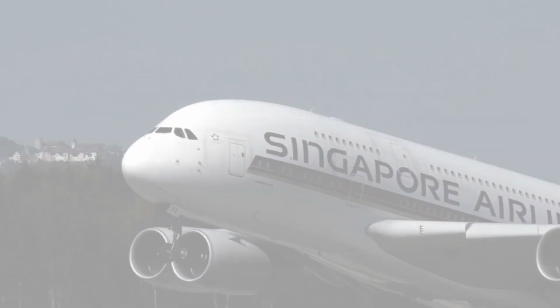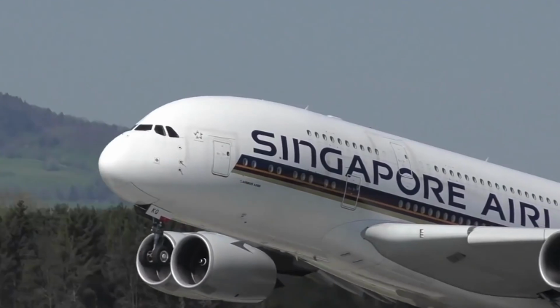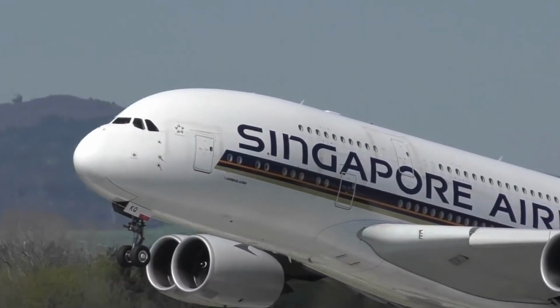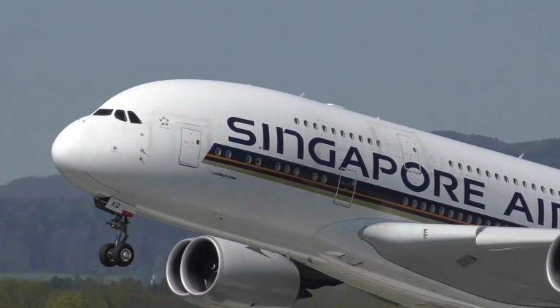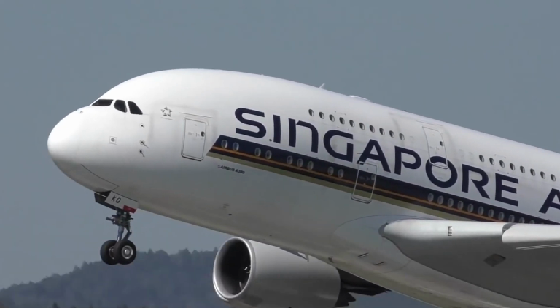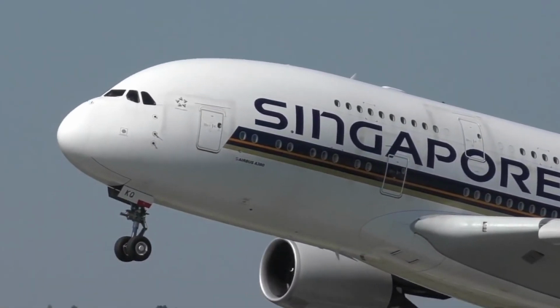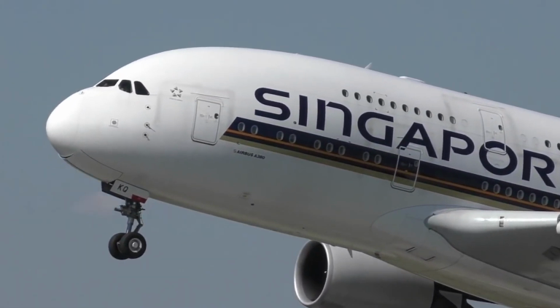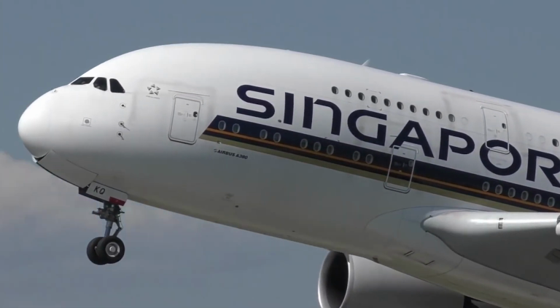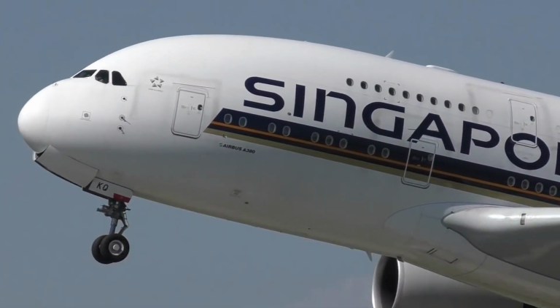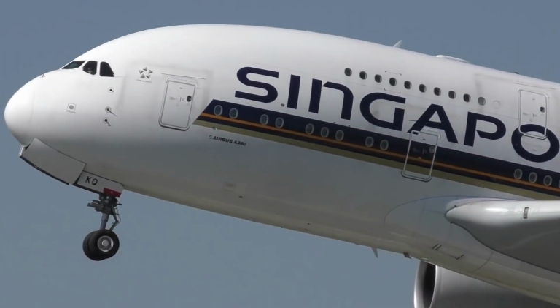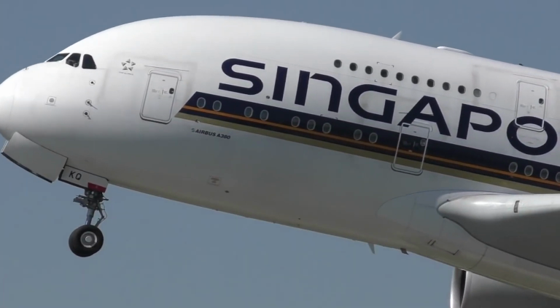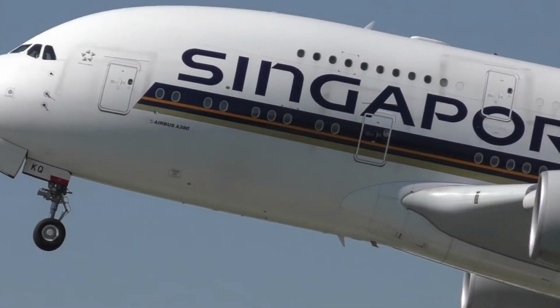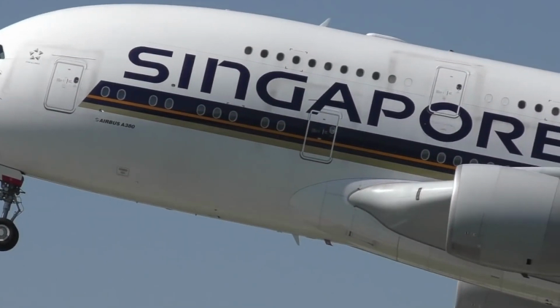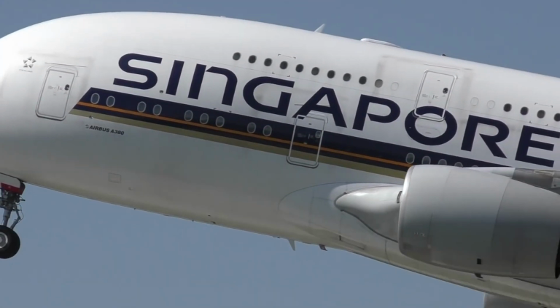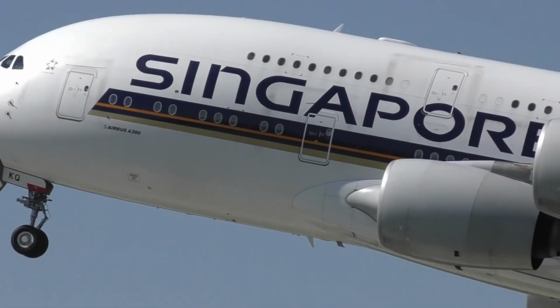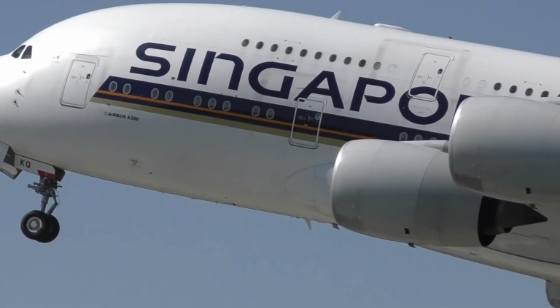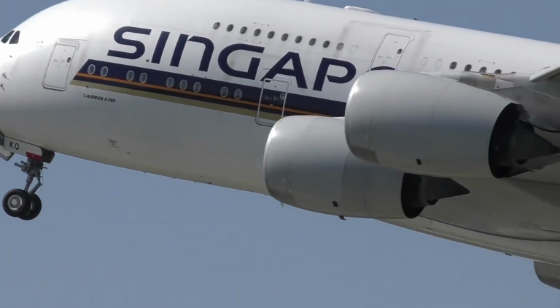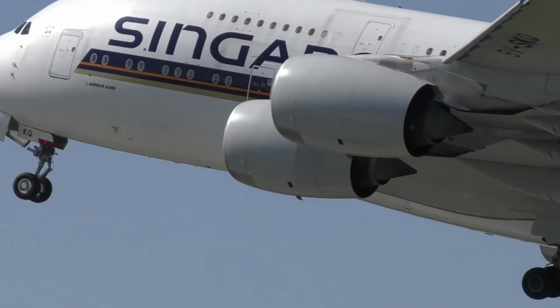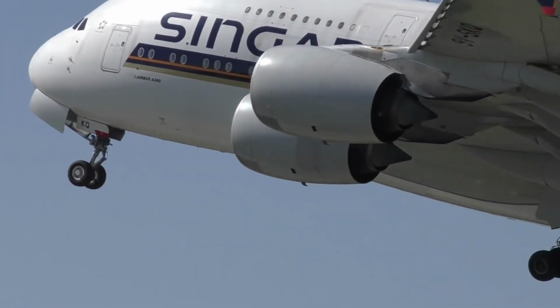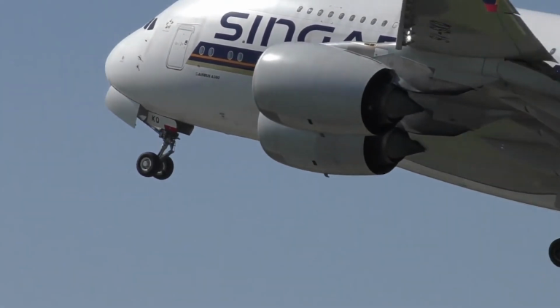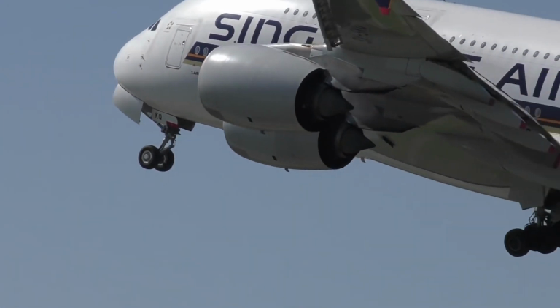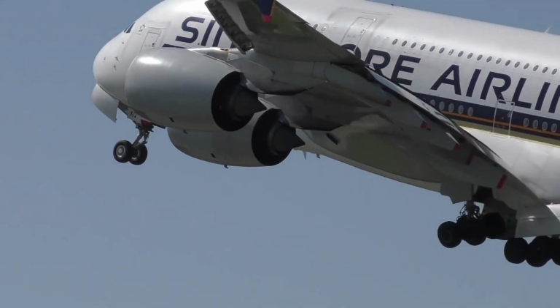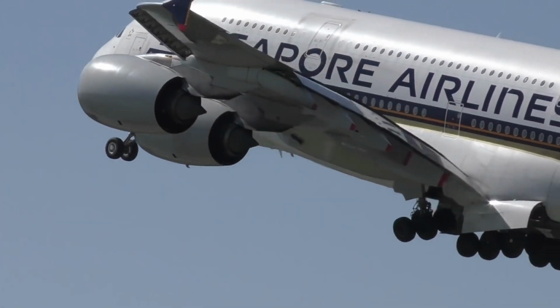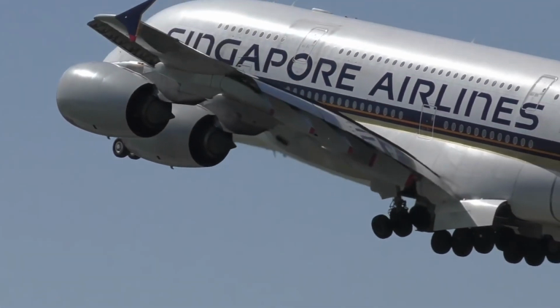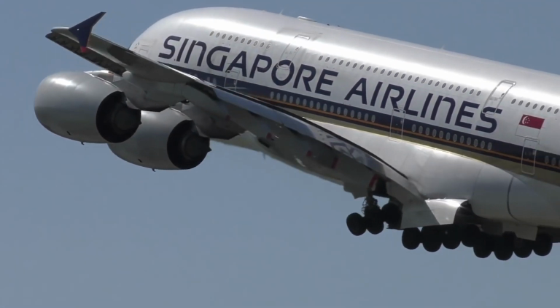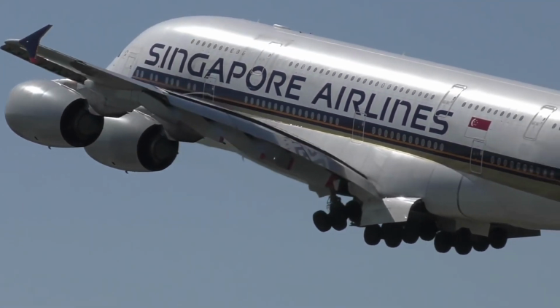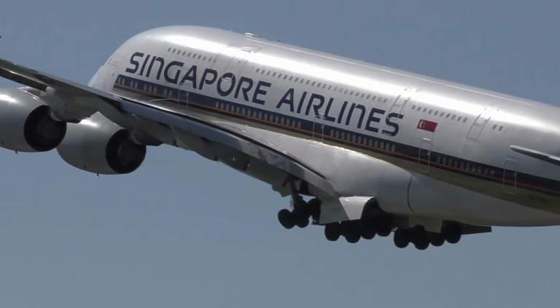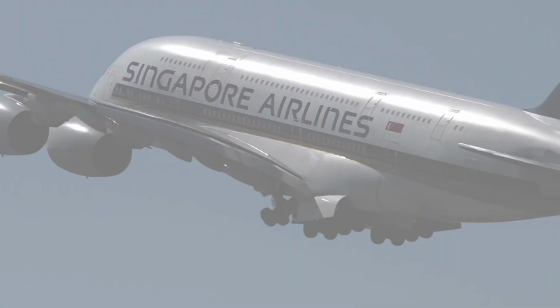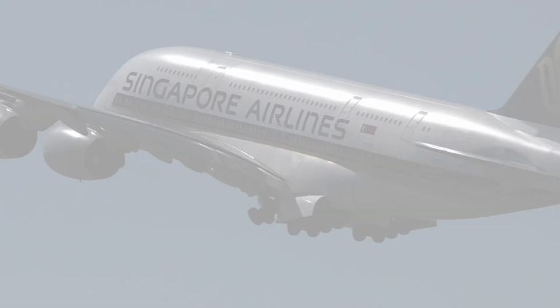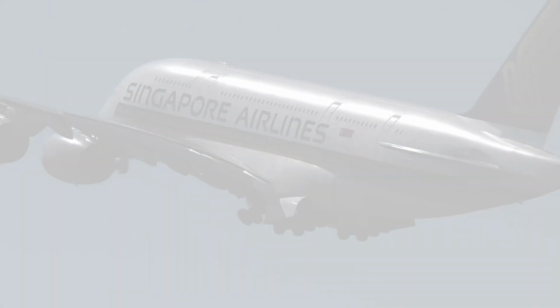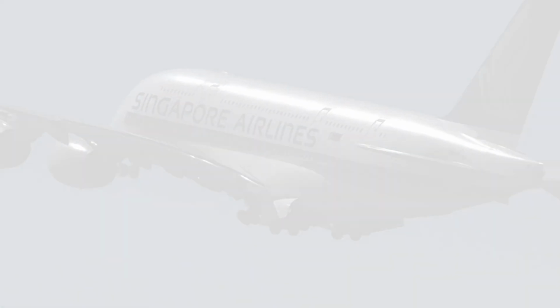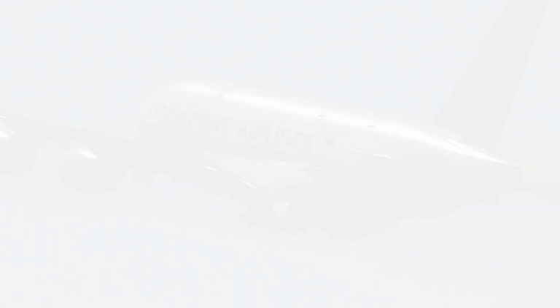If all goes to plan and the two entities can work together to drive down the costs of A380 refits, the secondhand market for the giant jumbo could get some much-needed stimulation.